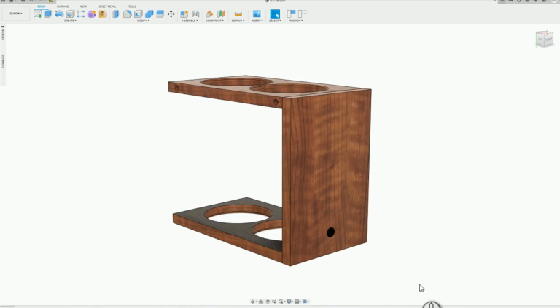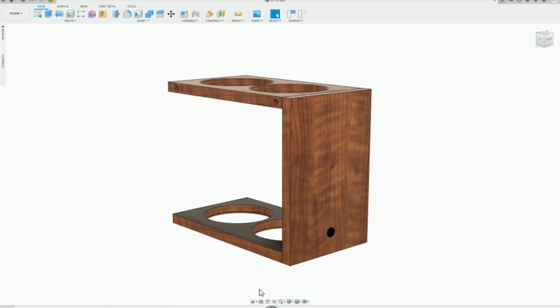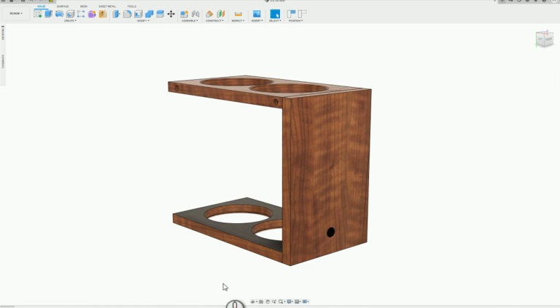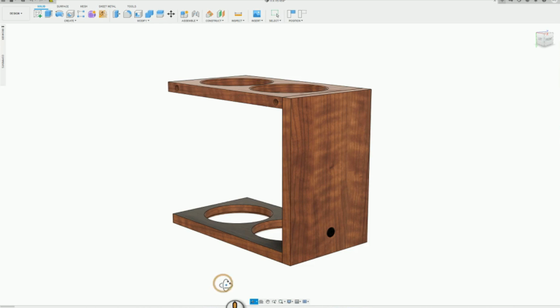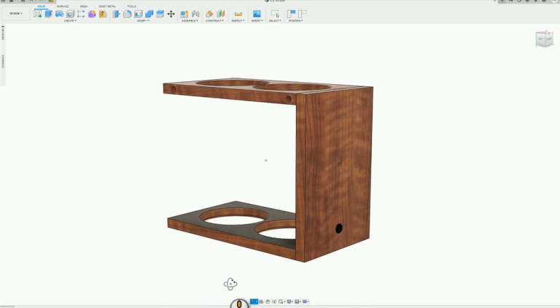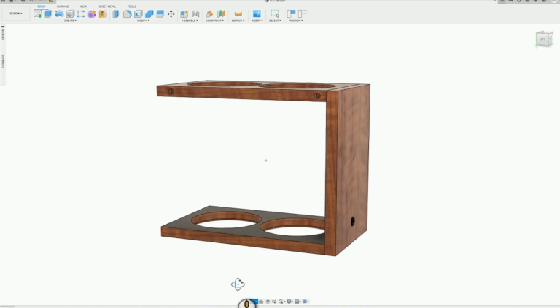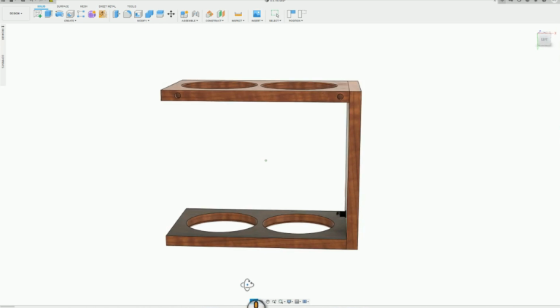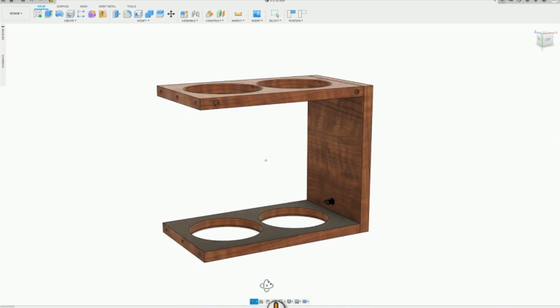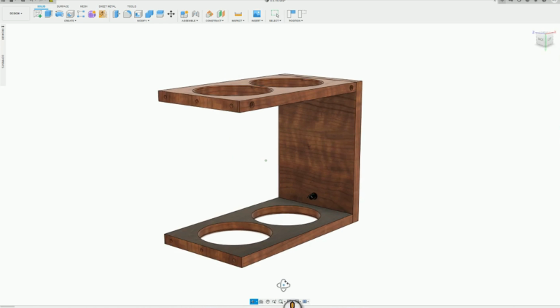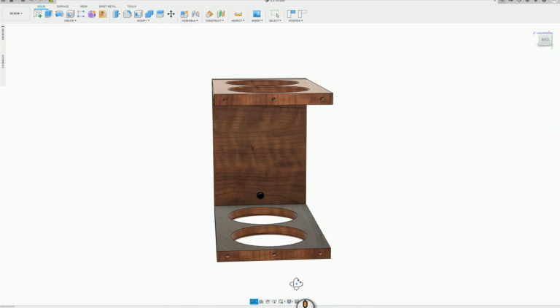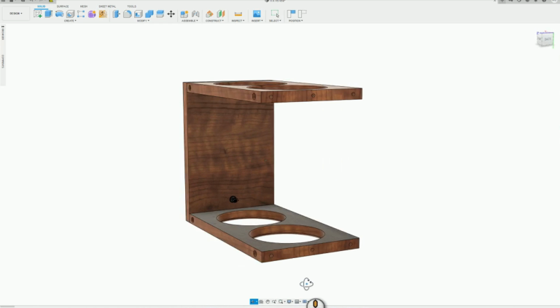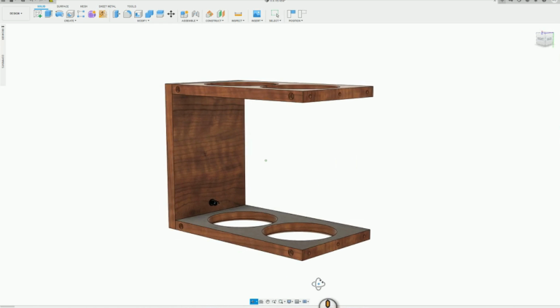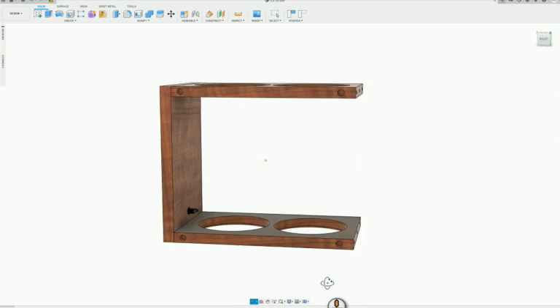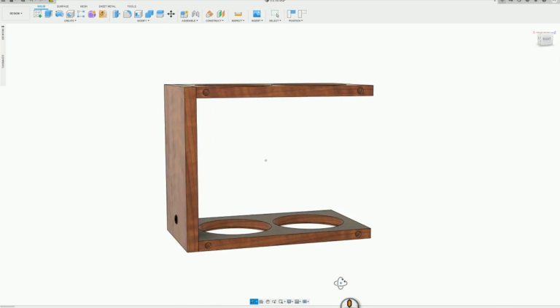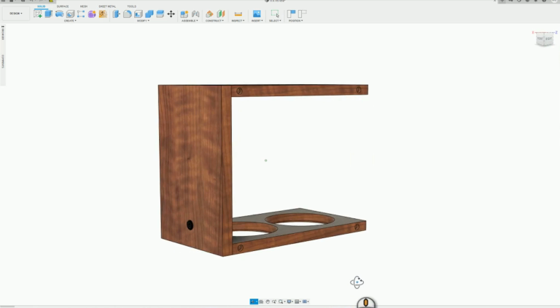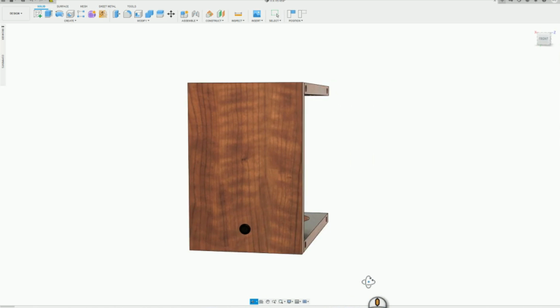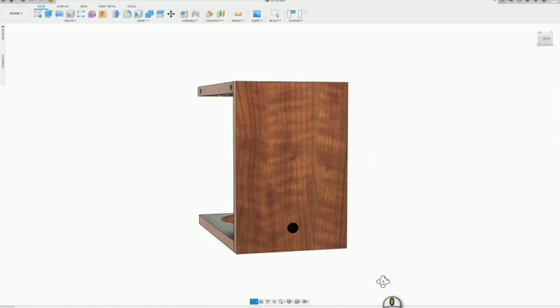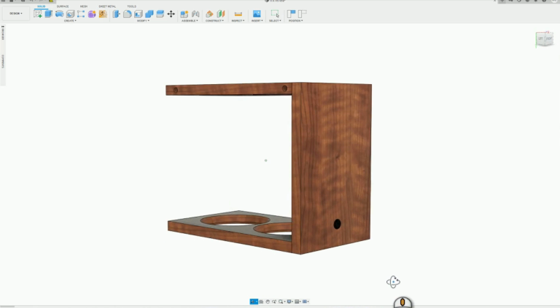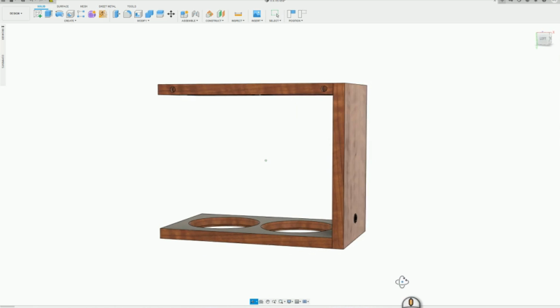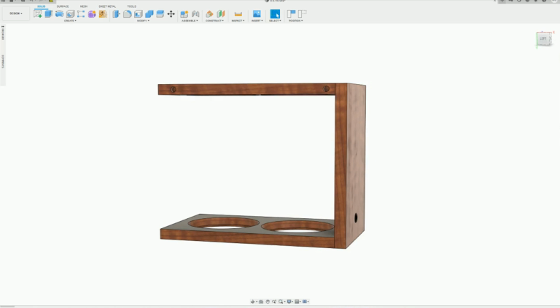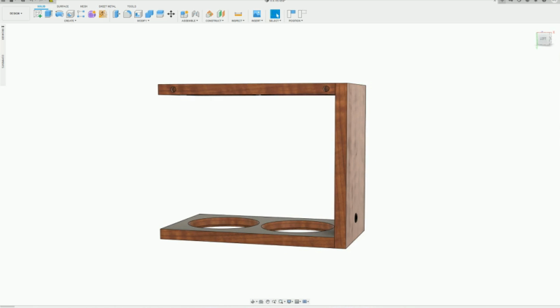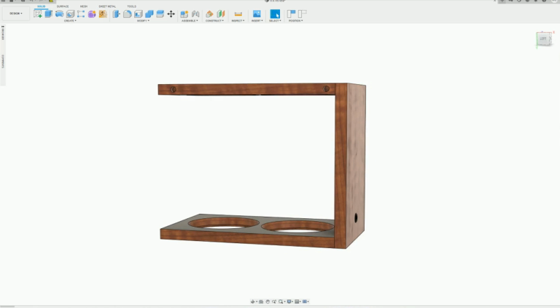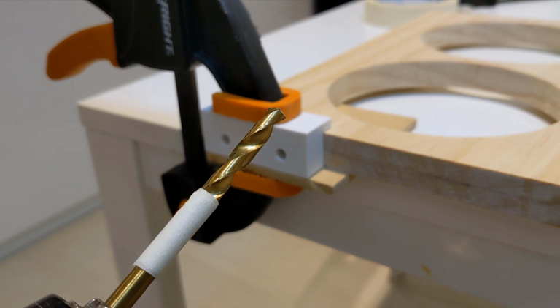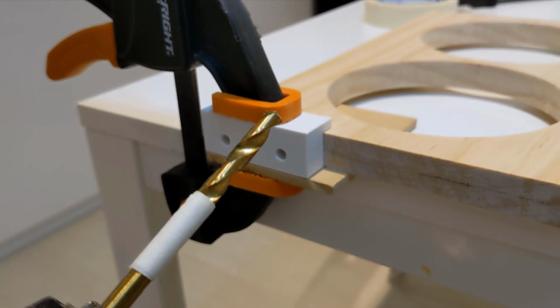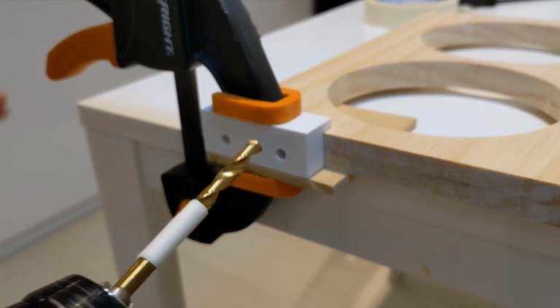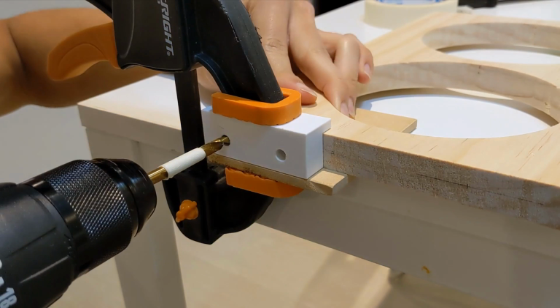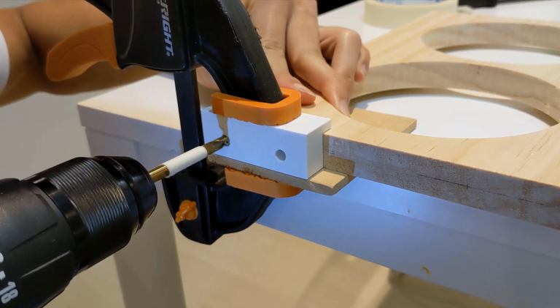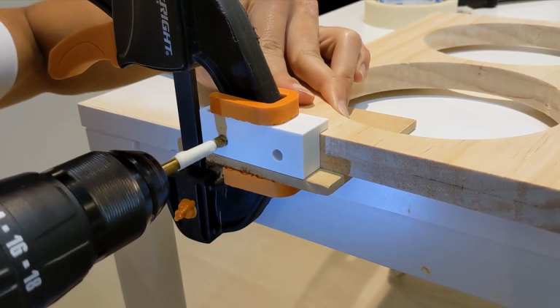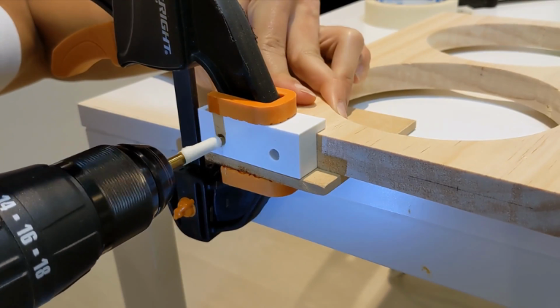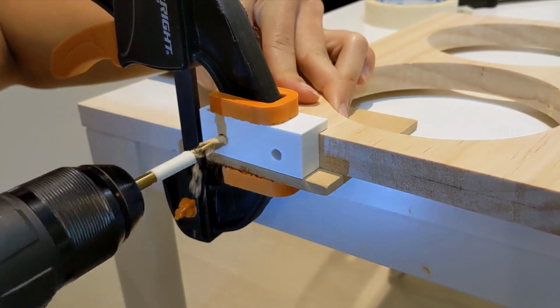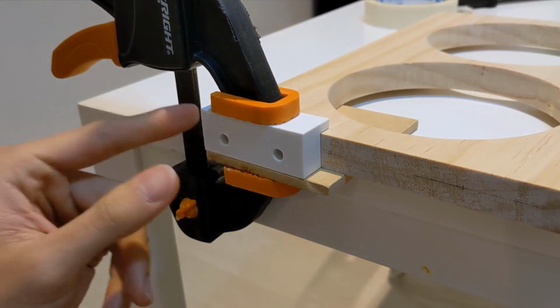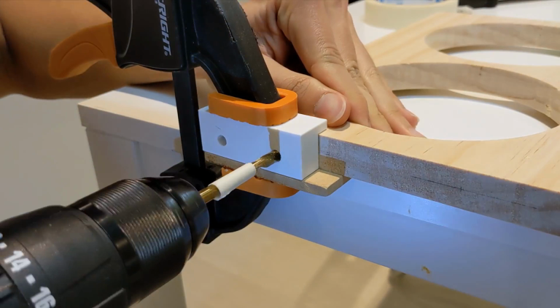Next, I worked on connecting the top and bottom panels with the front panel. I used dowels here, as I did not want exposed screws to ruin the overall aesthetic. I 3D printed a jig to help me get my drill holes perpendicular.